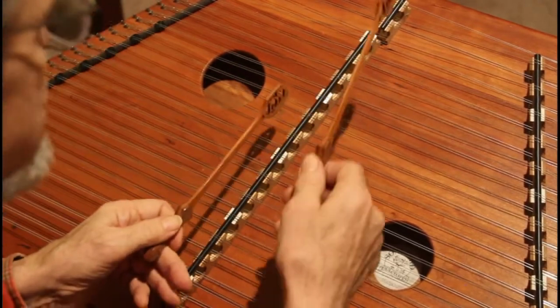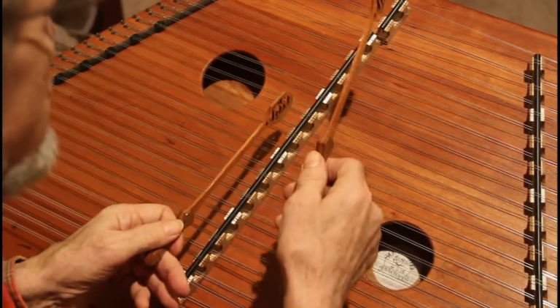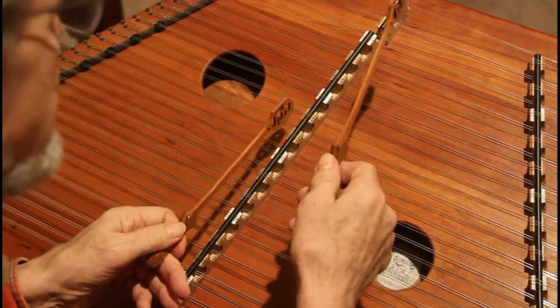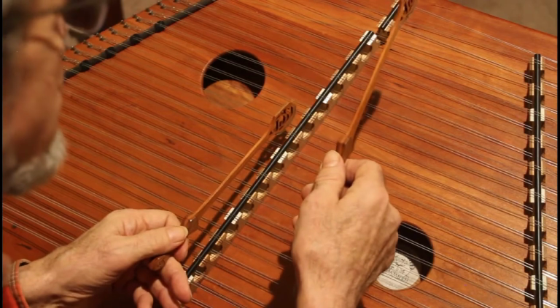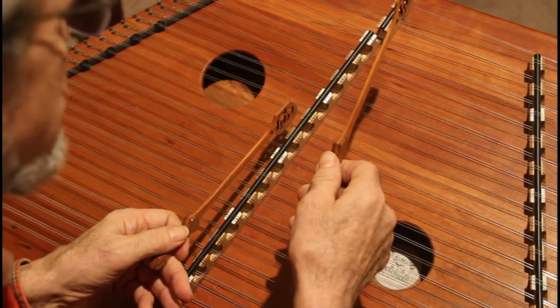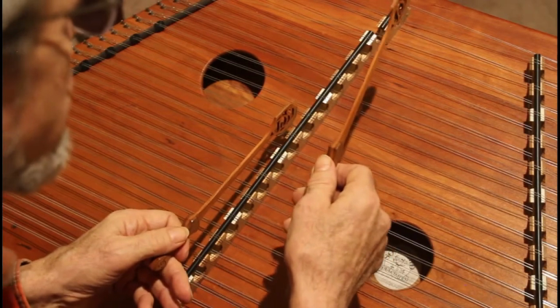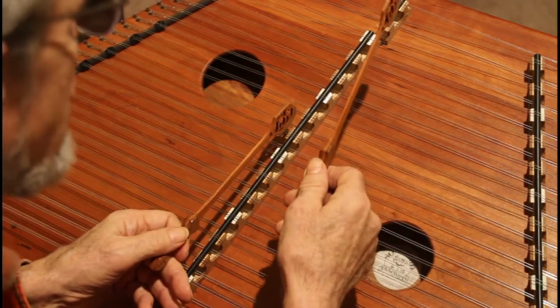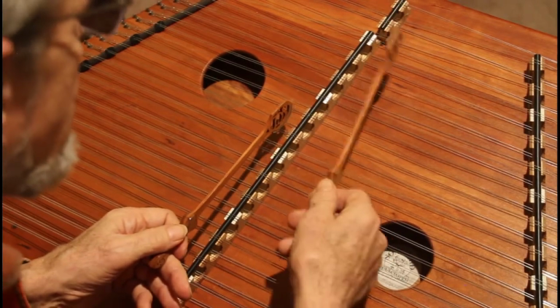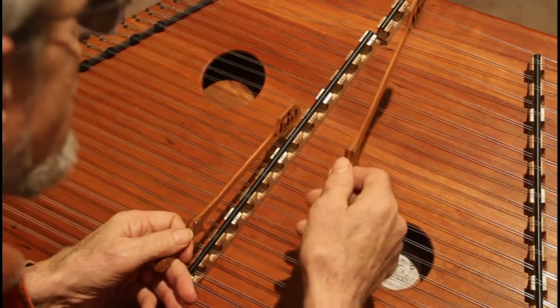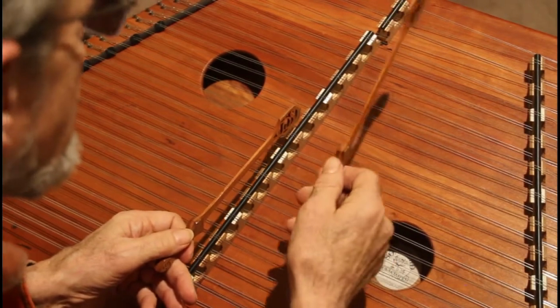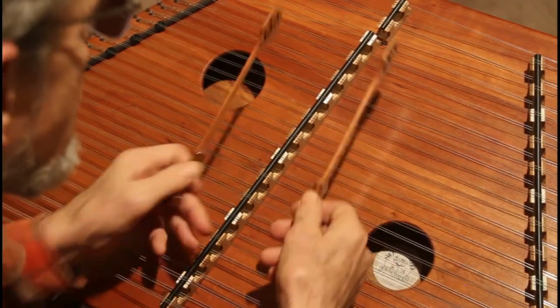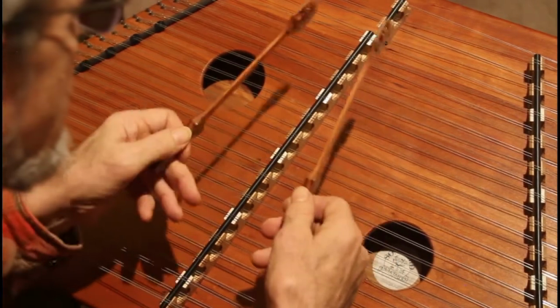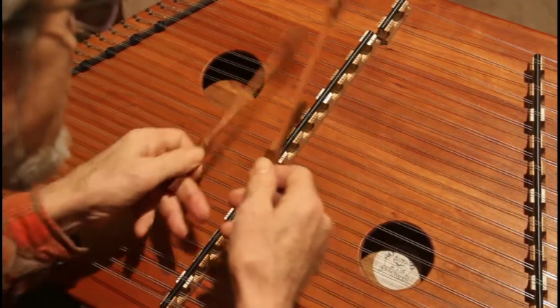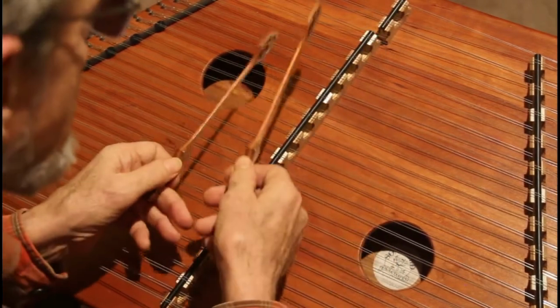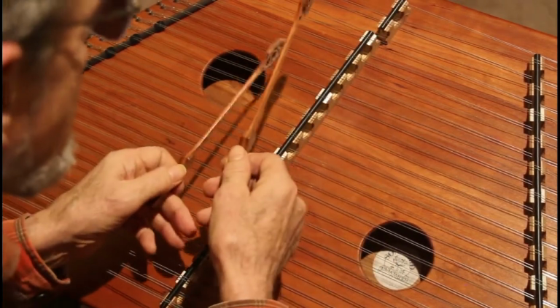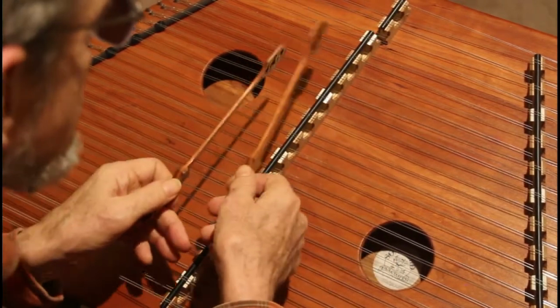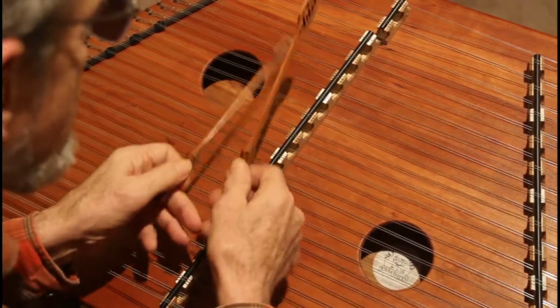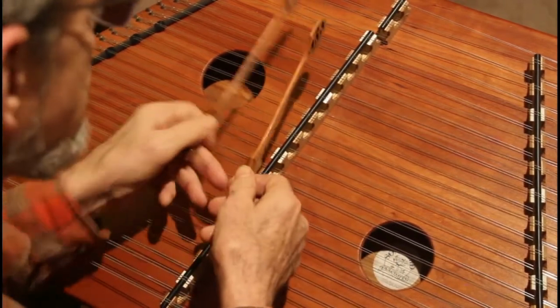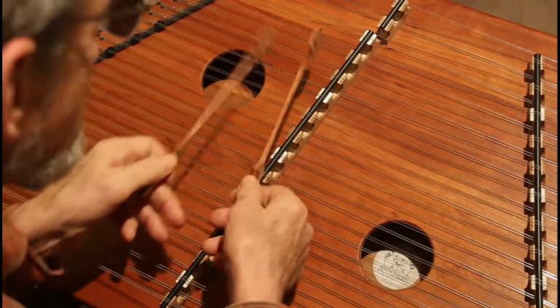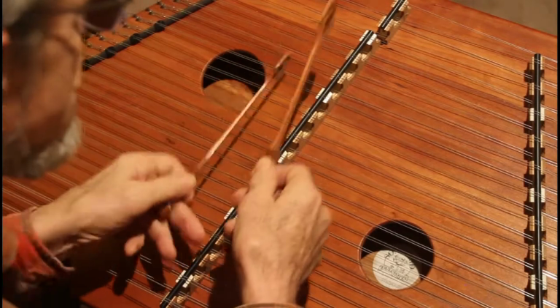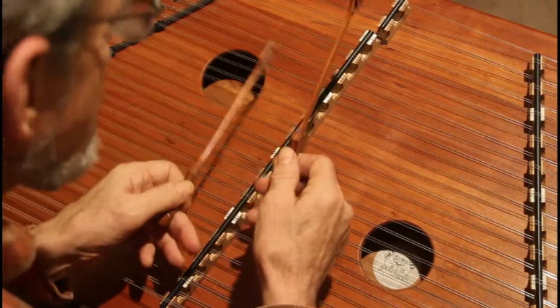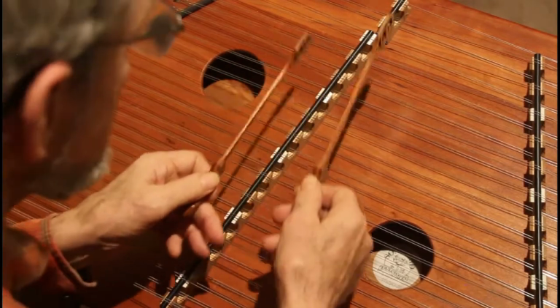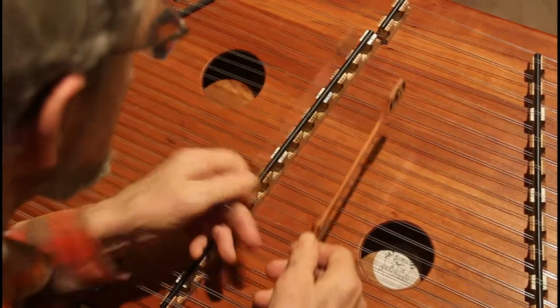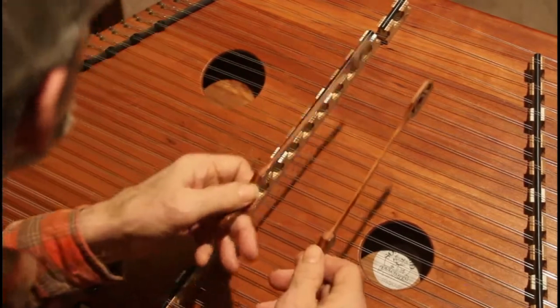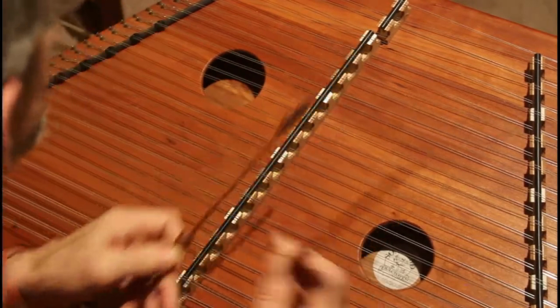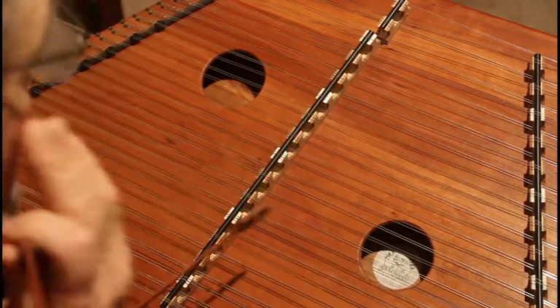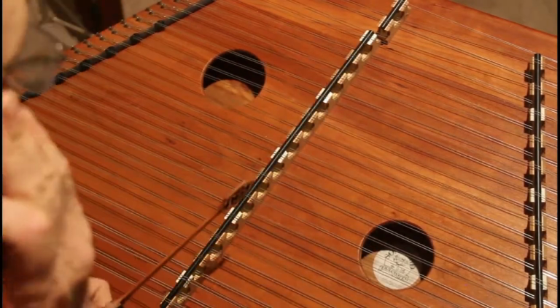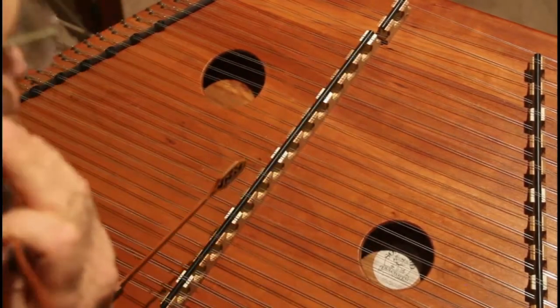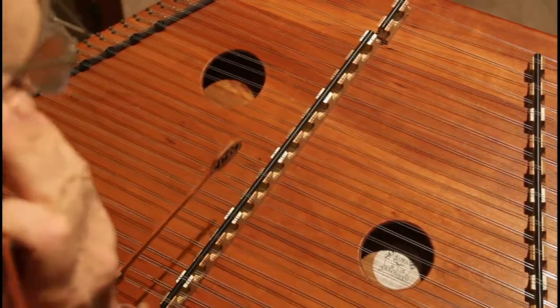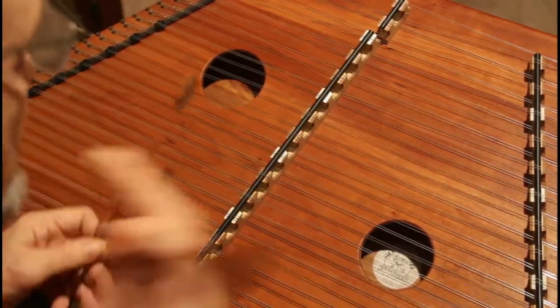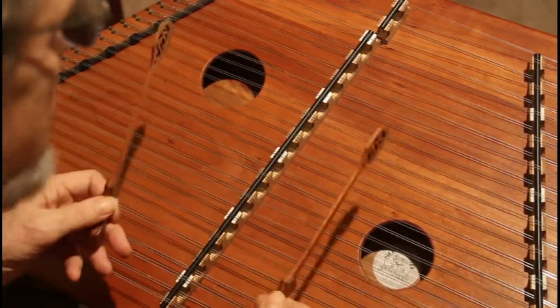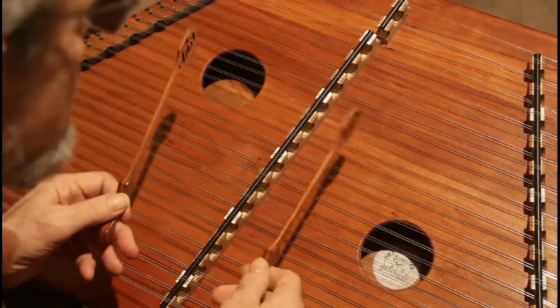So the notes are: E, E, A, A, A, A, G, A, B, A, G, E, D. And the next phrase follows.